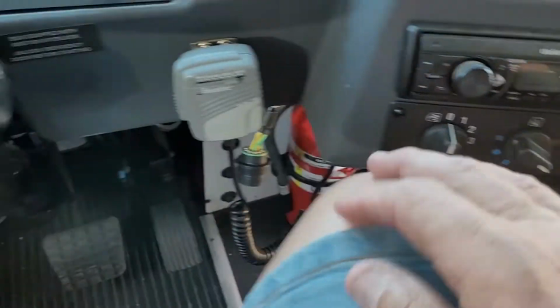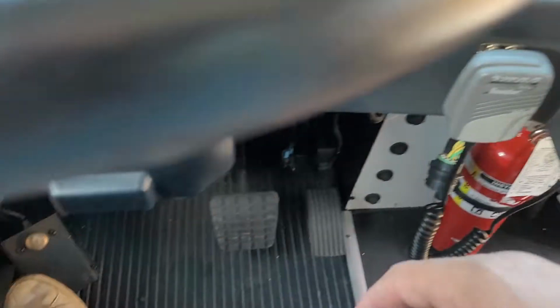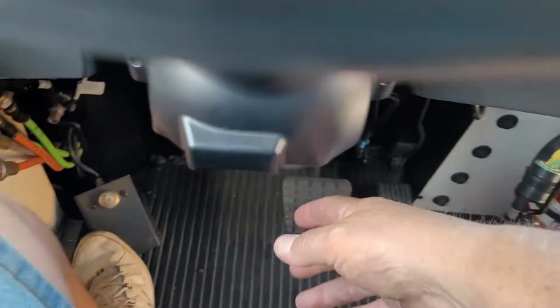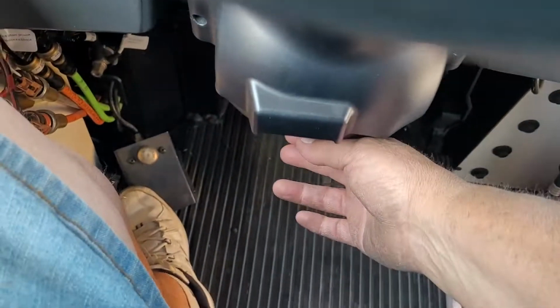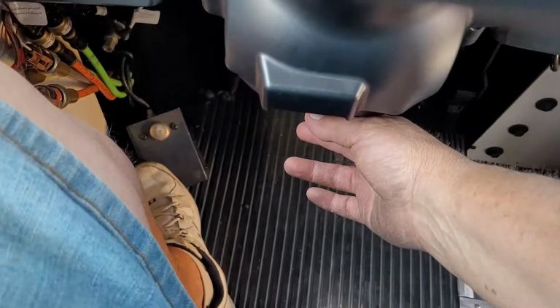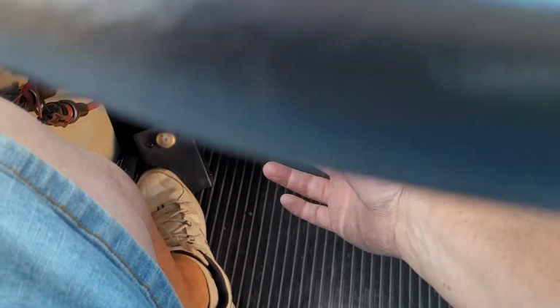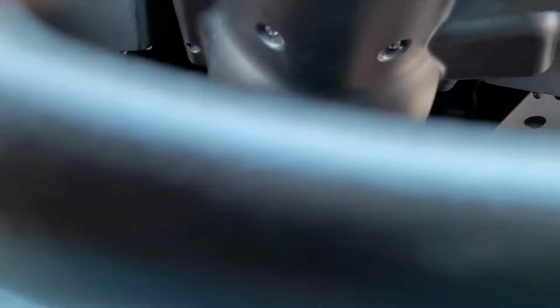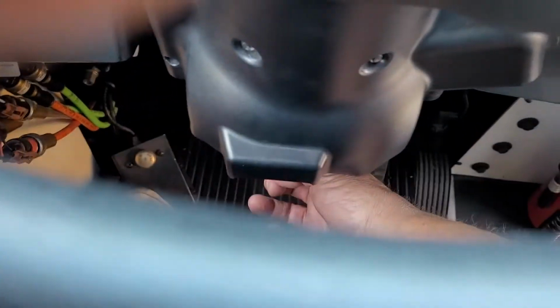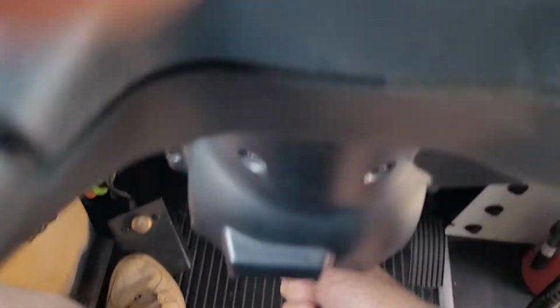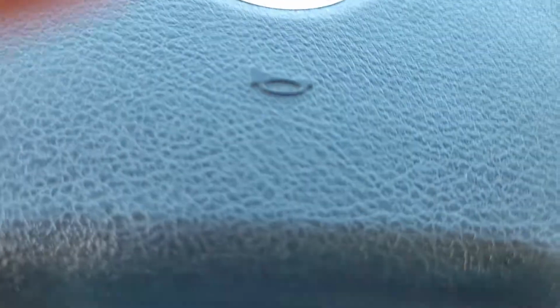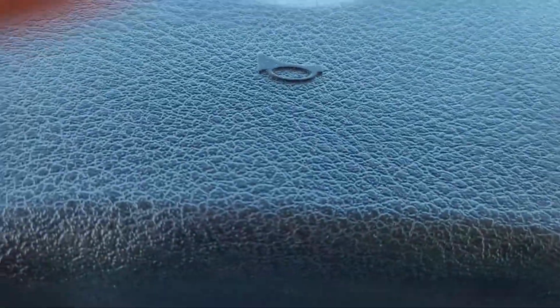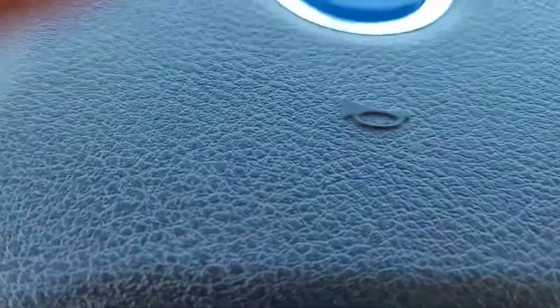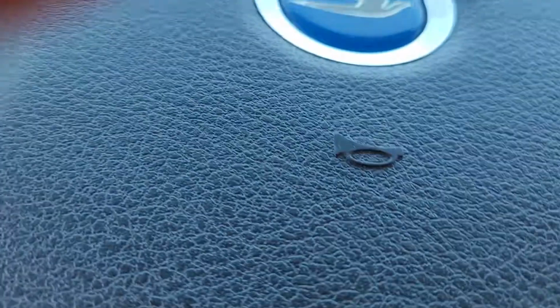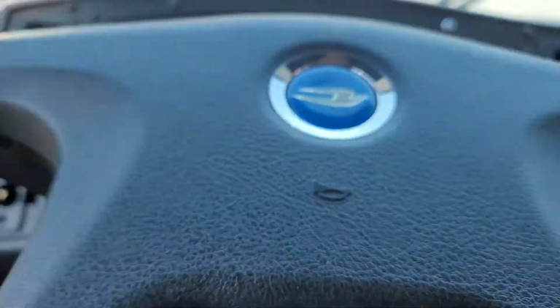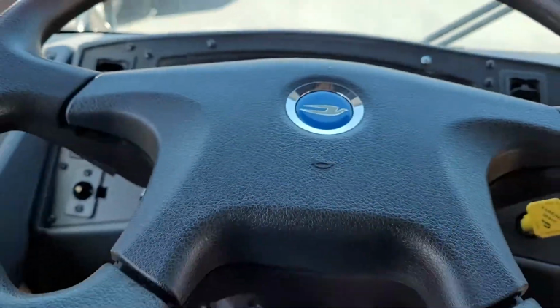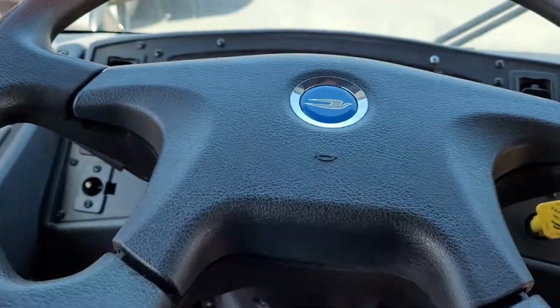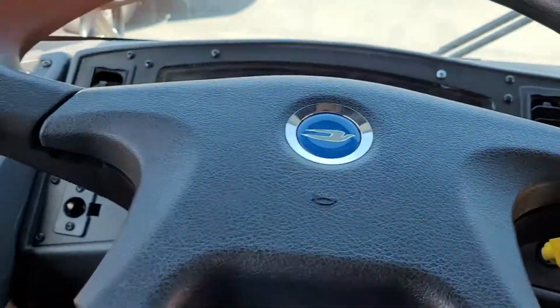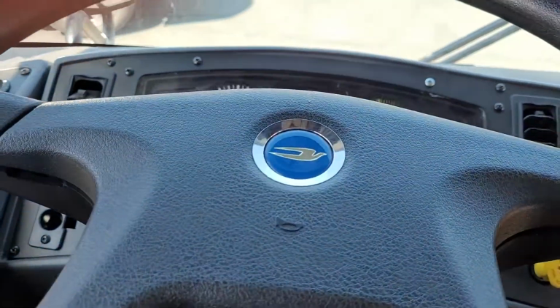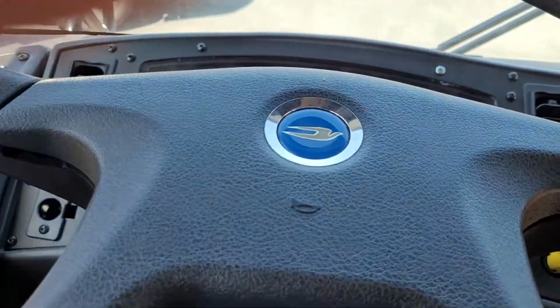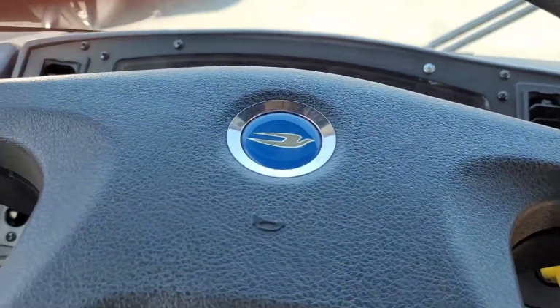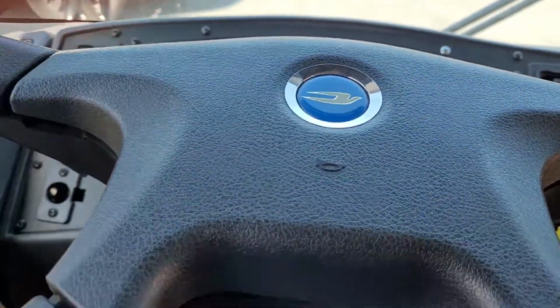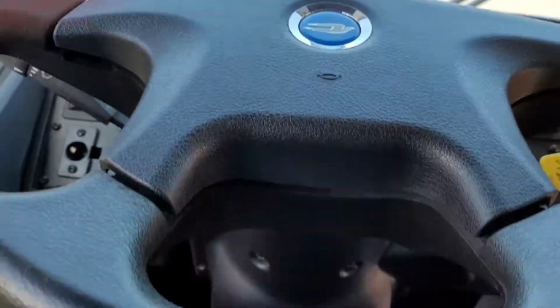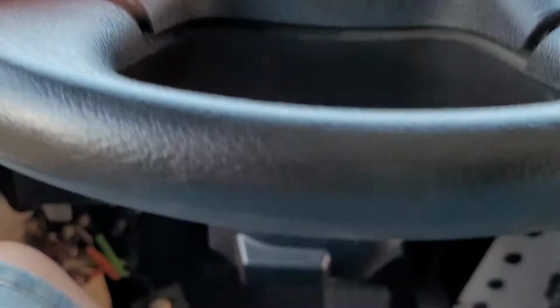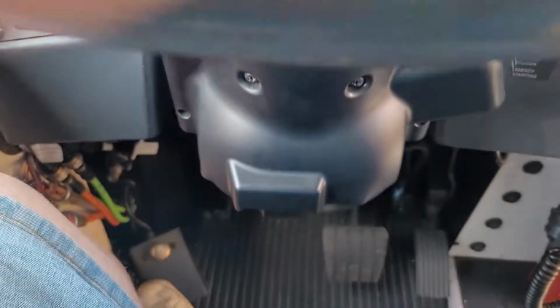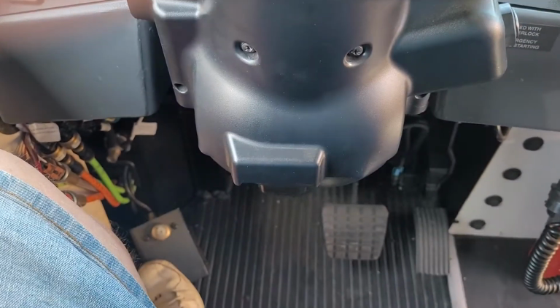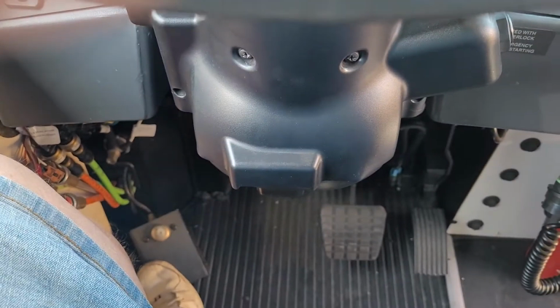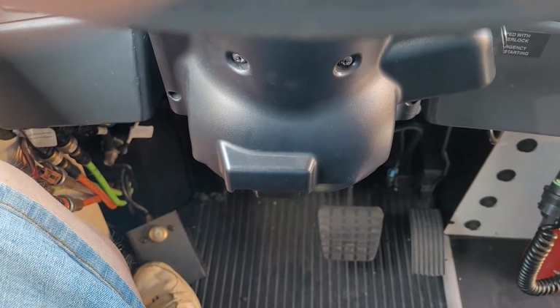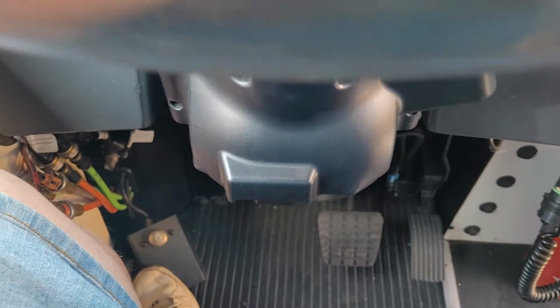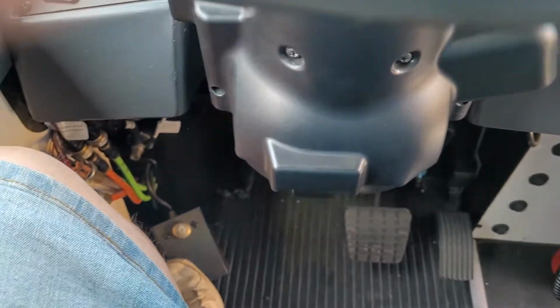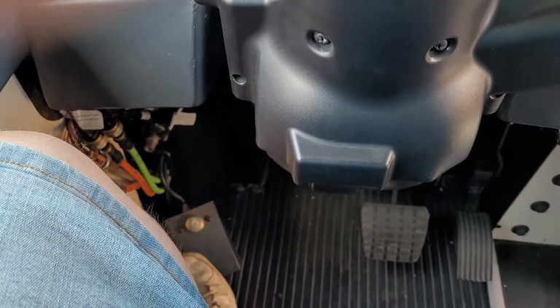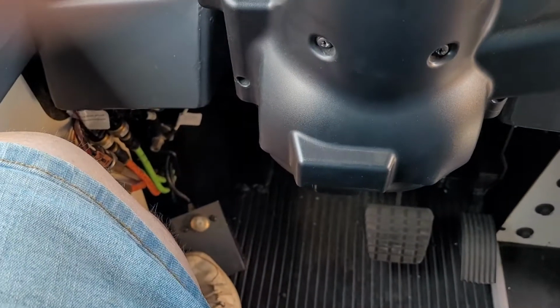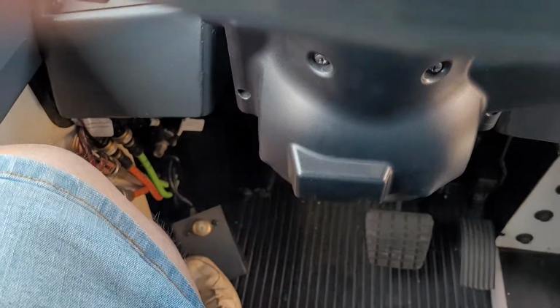And down here, grab this bar to adjust the steering wheel — you can bring it up, tilt it up, tilt it back, do whatever you need to do. Down there is your air horn button.